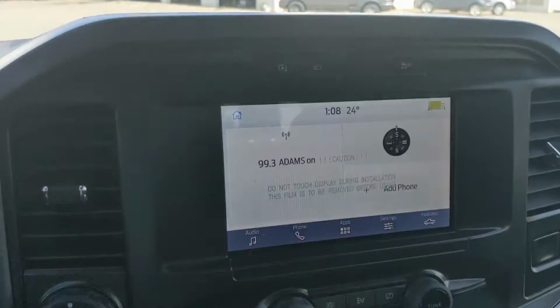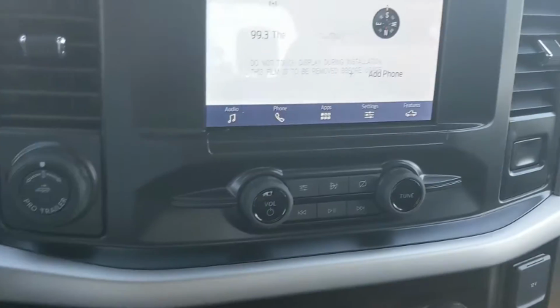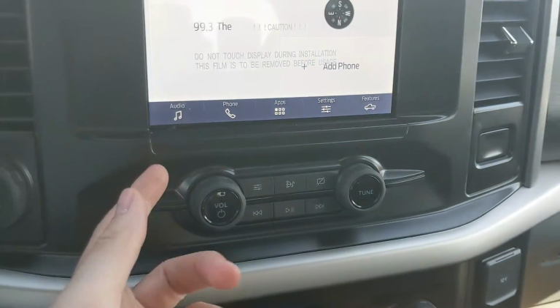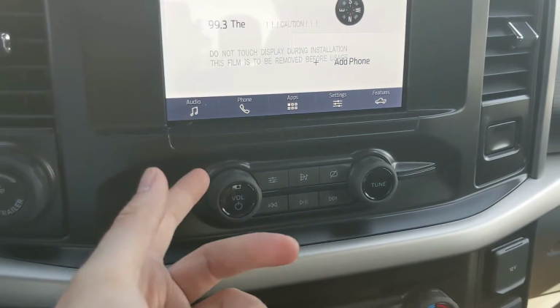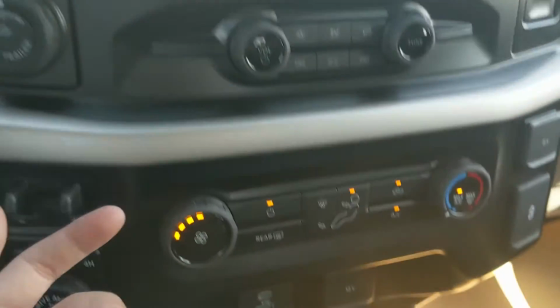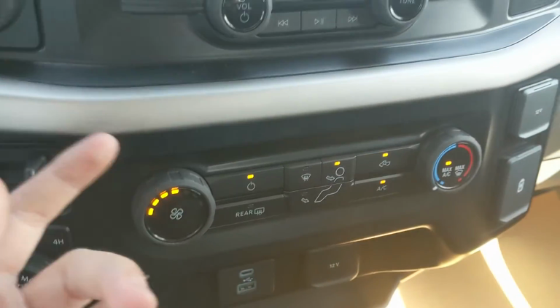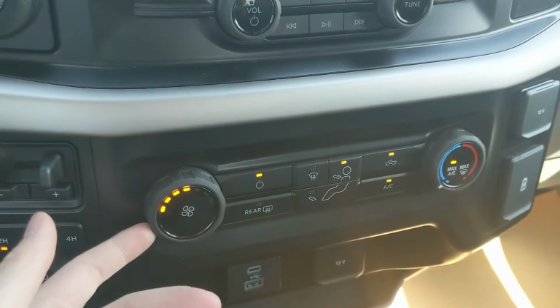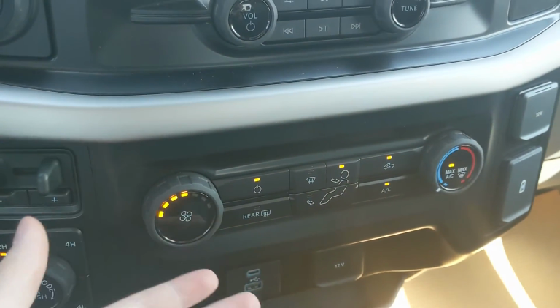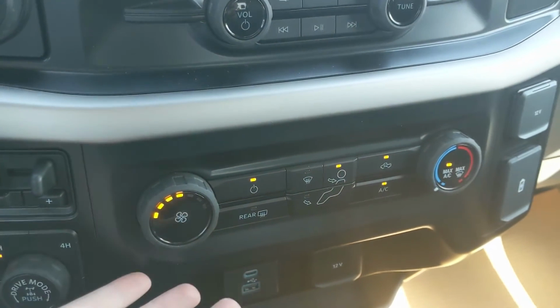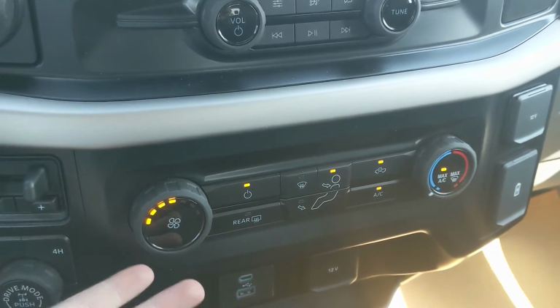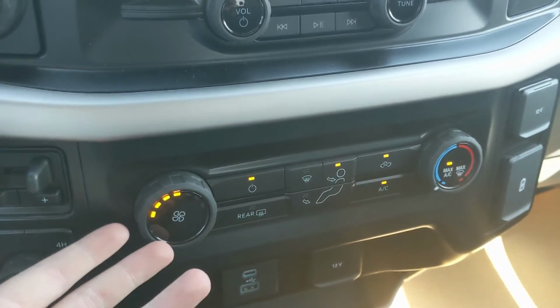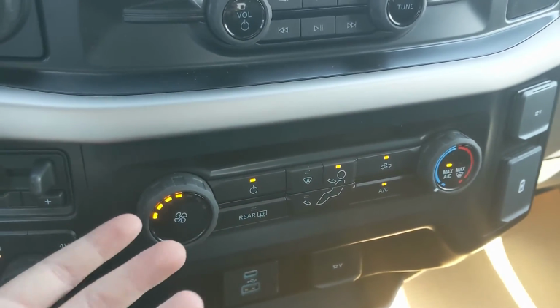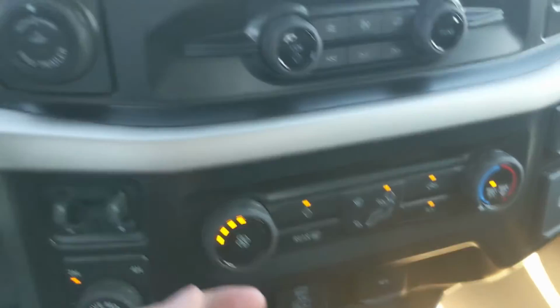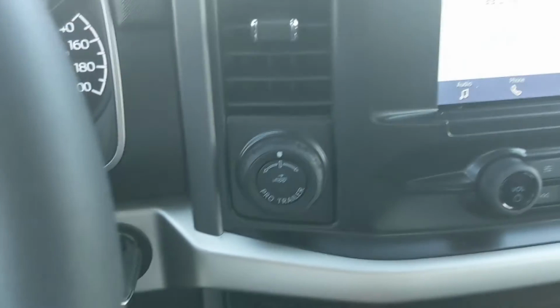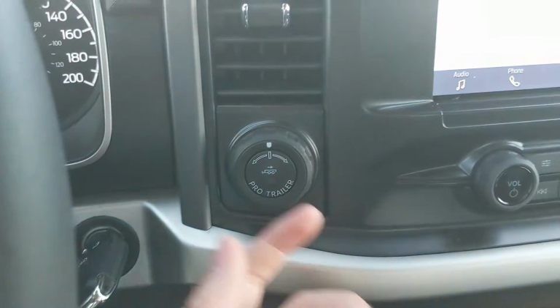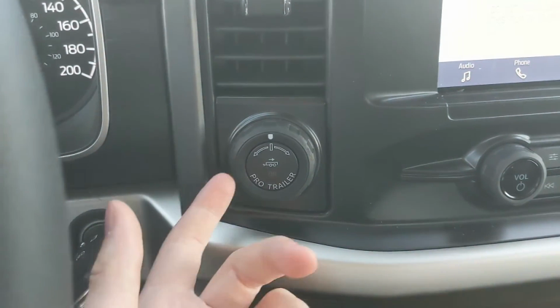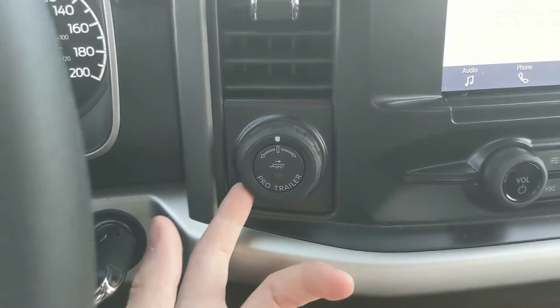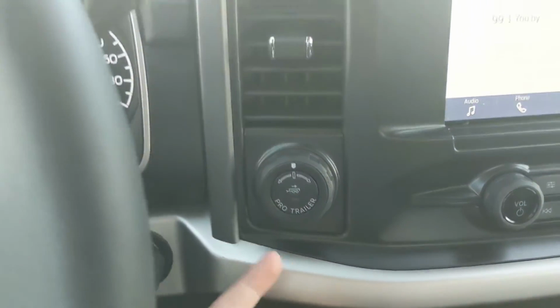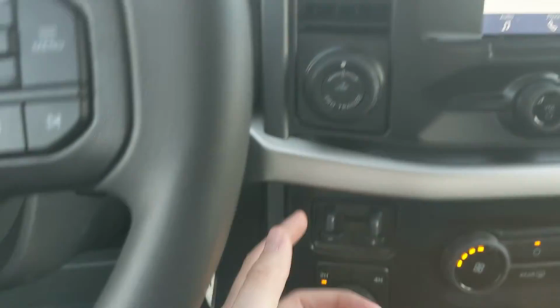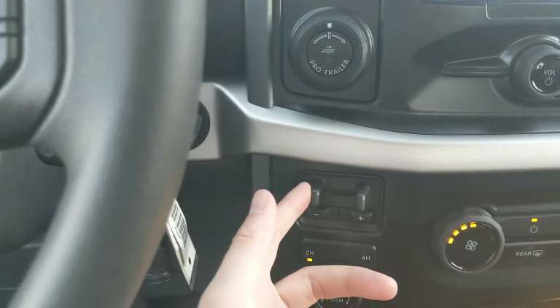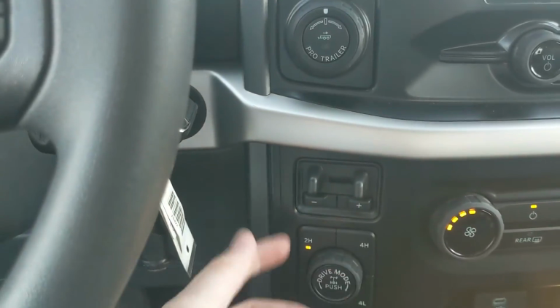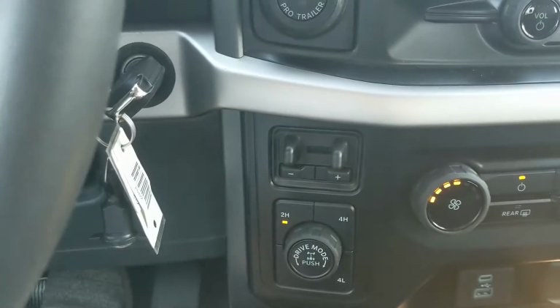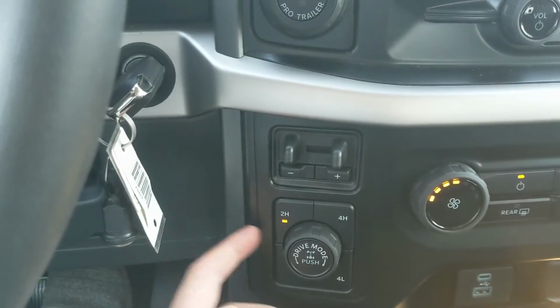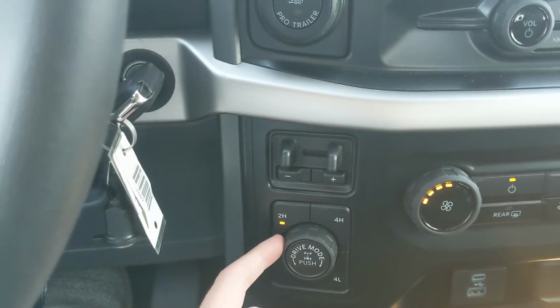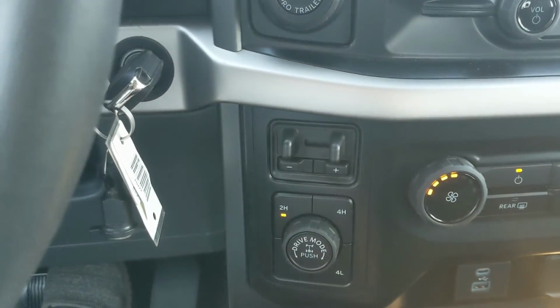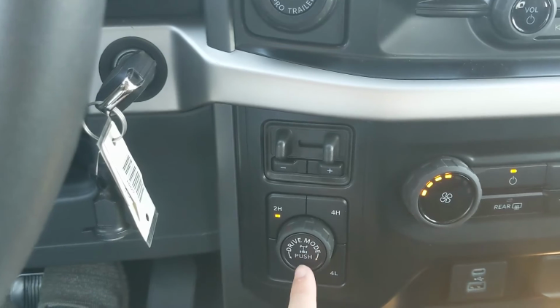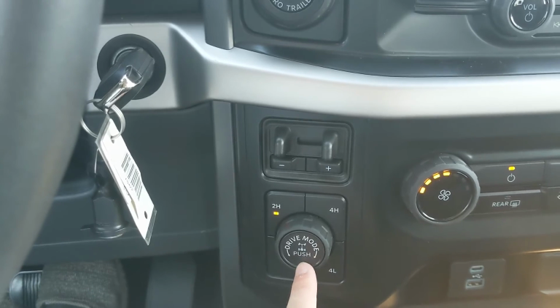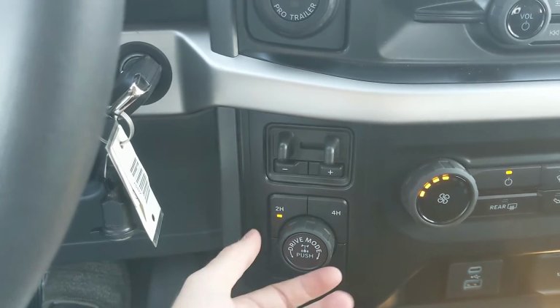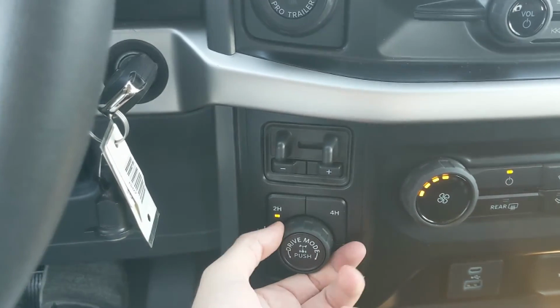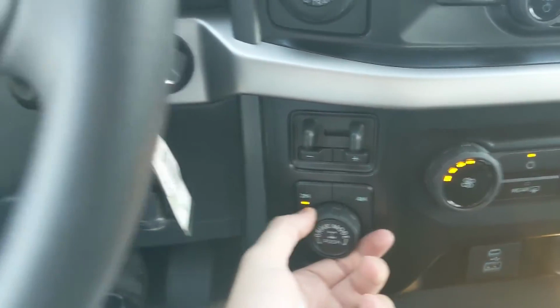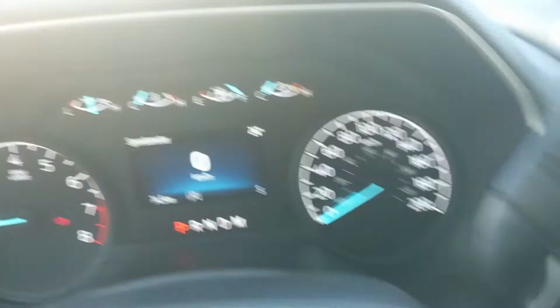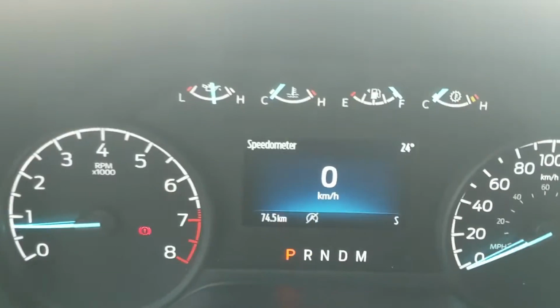Moving down from that, you have your media controls and then your climate controls — very simple and easy to use. To the left, you have your pro trailer backup controller, trailer brake controller, and 4x4 controls with a locking rear differential and your drive mode selector.